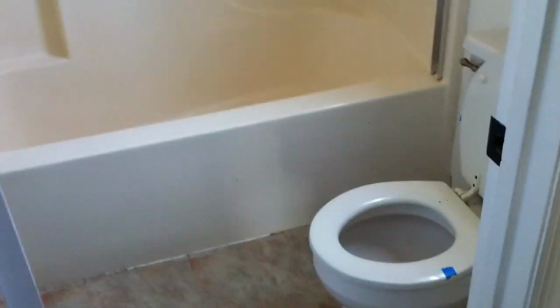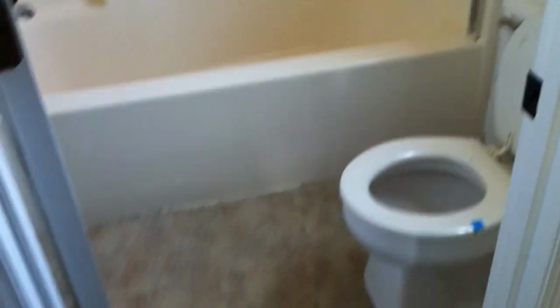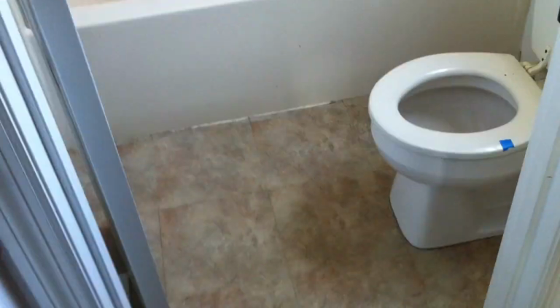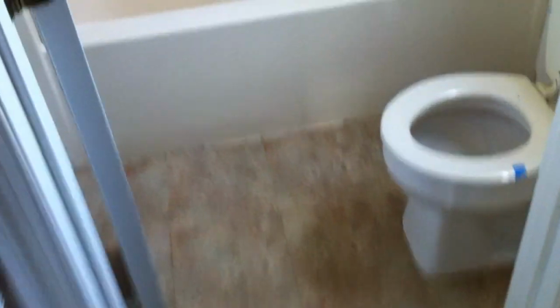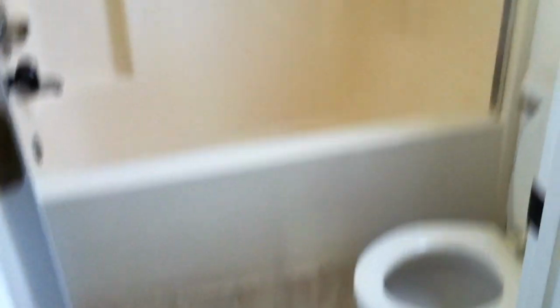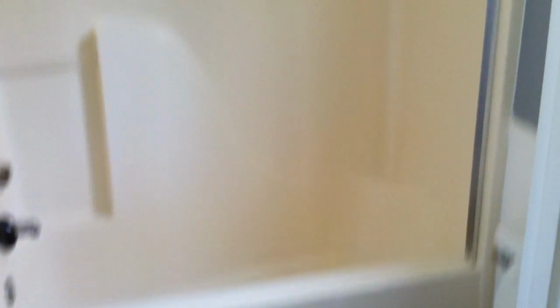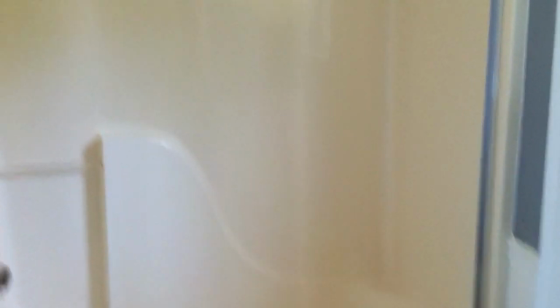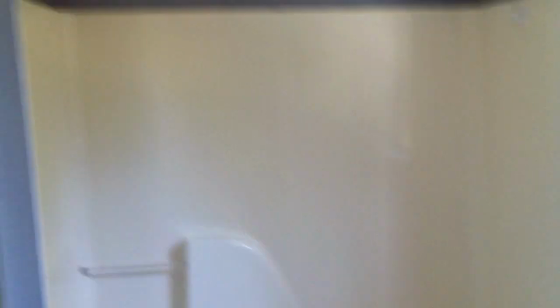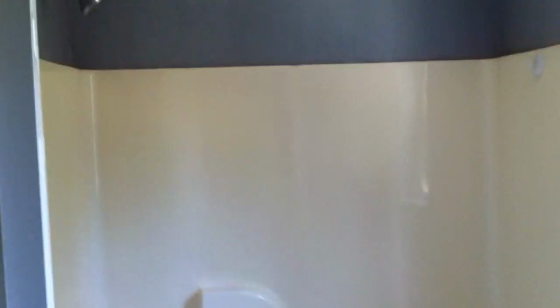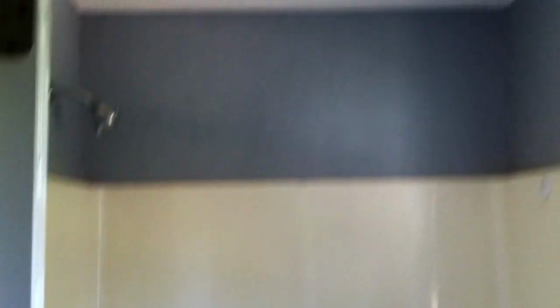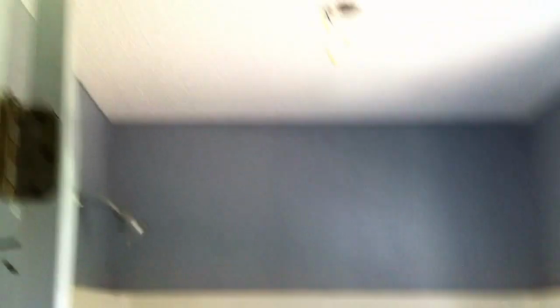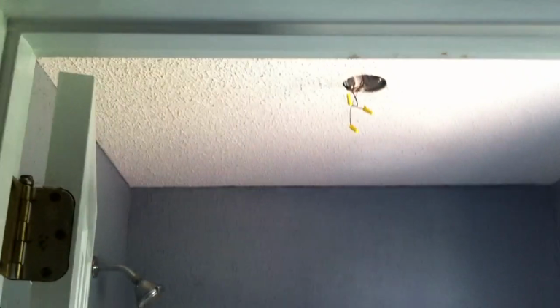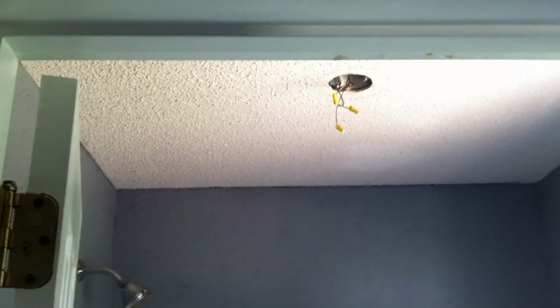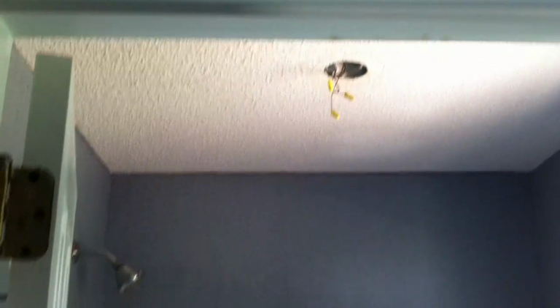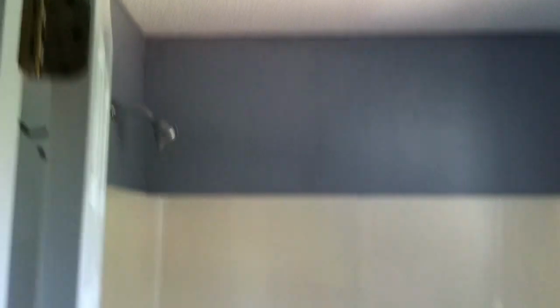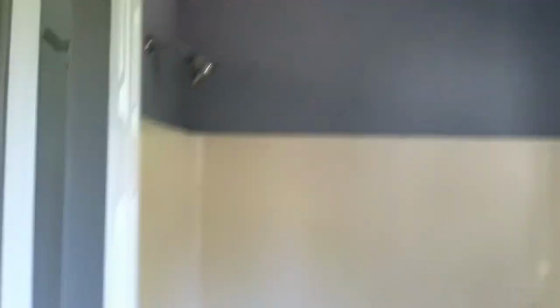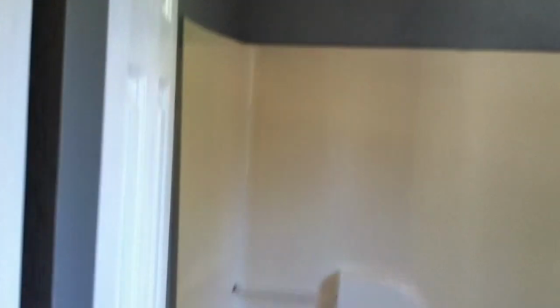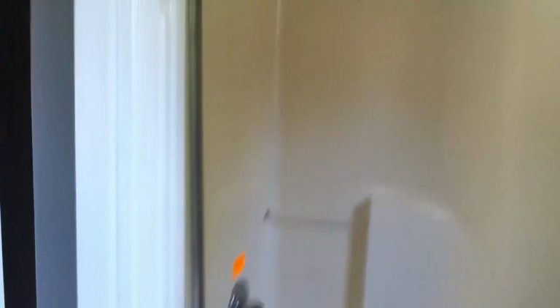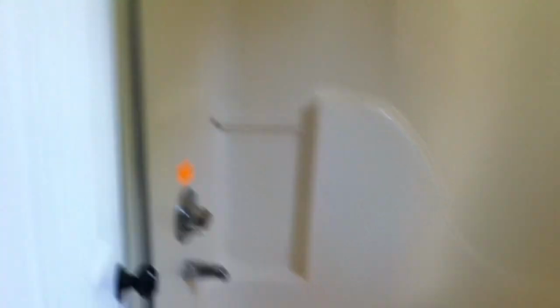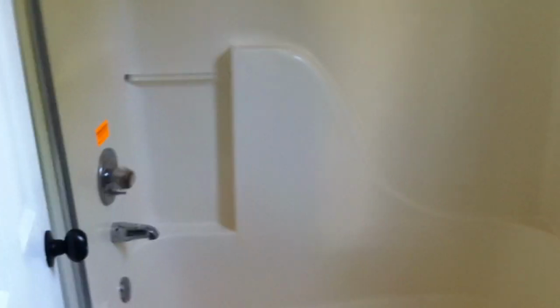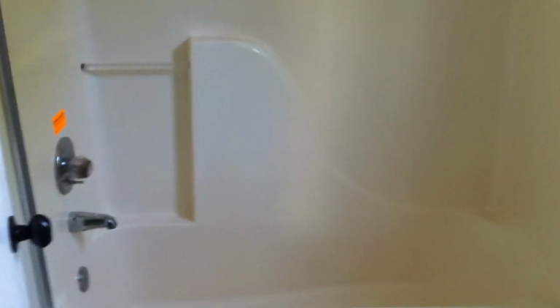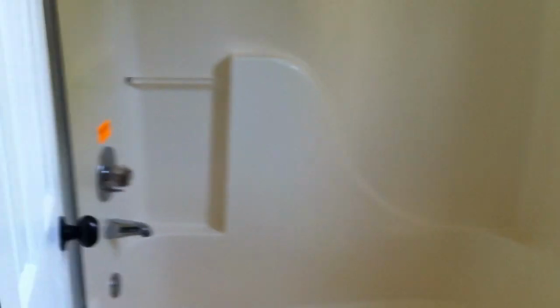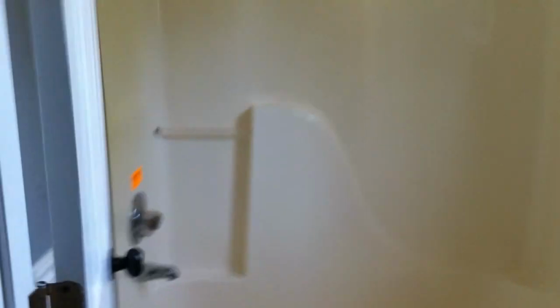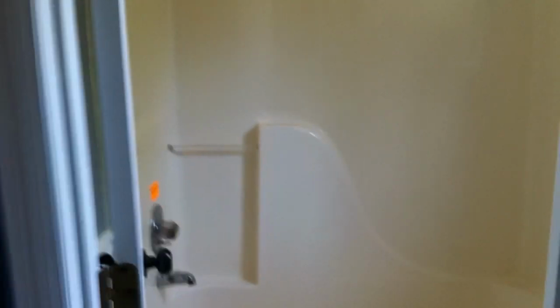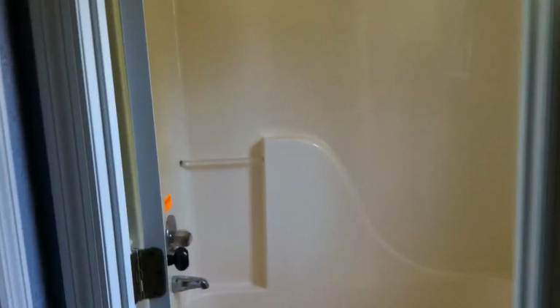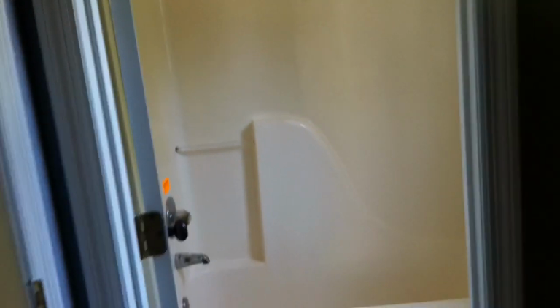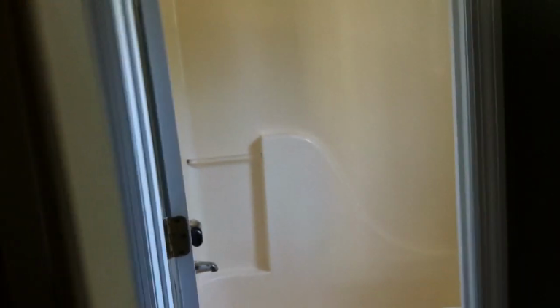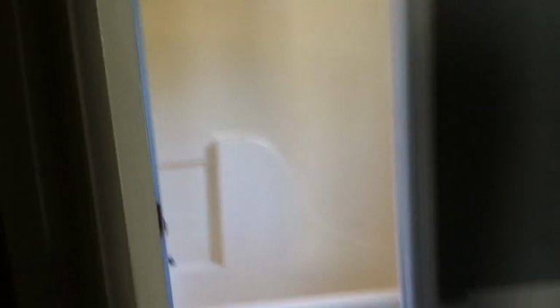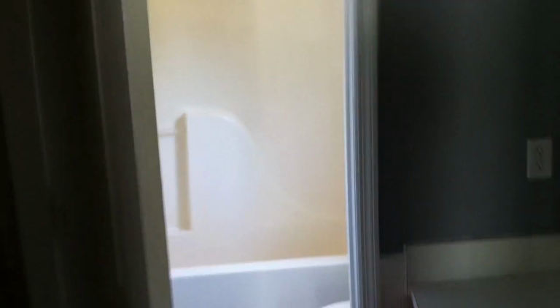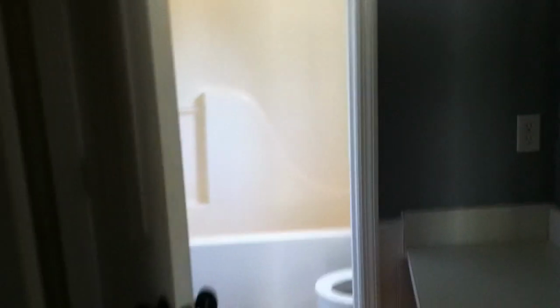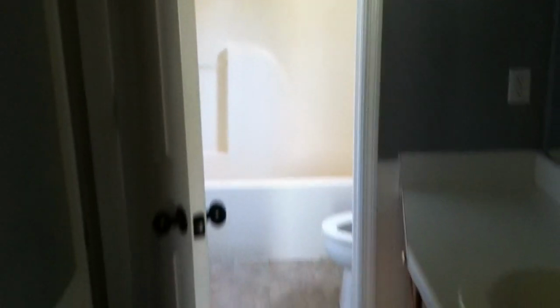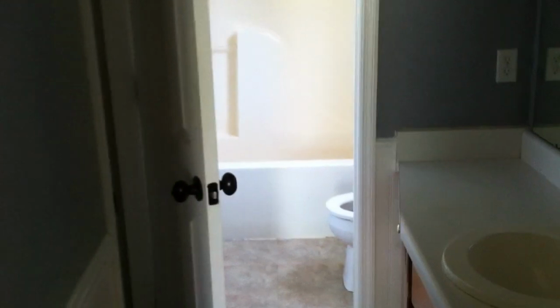As we look in here, there's a tub, toilet, and no light fixture in here. There's a drop-in tub. That's the master bathroom.